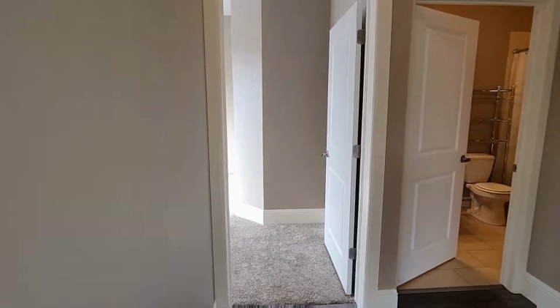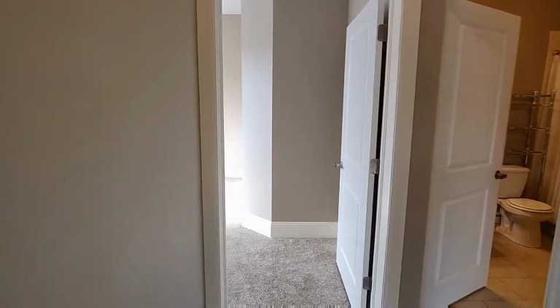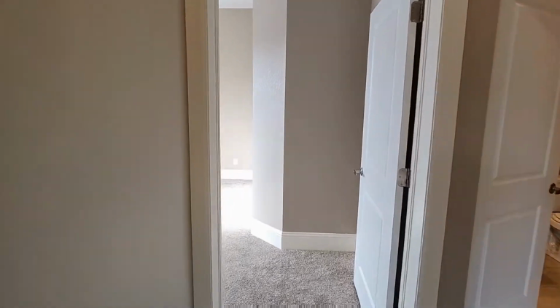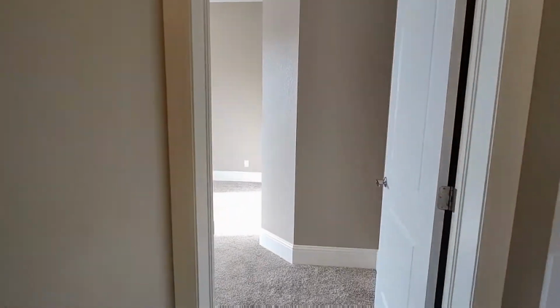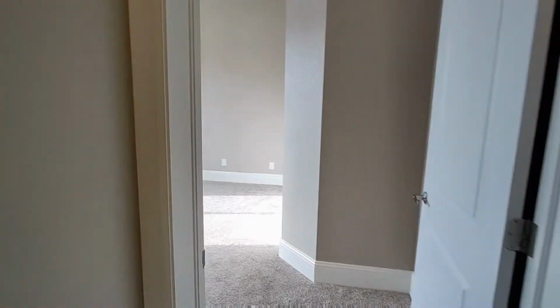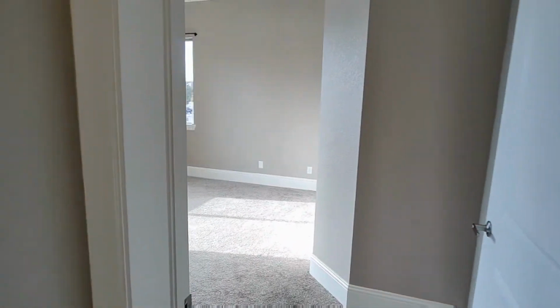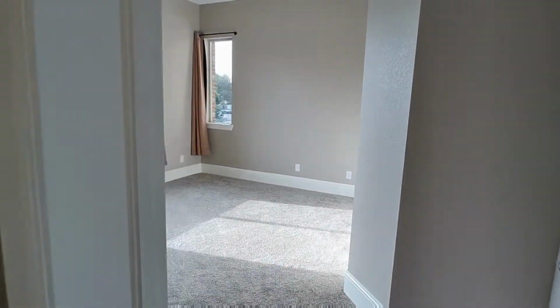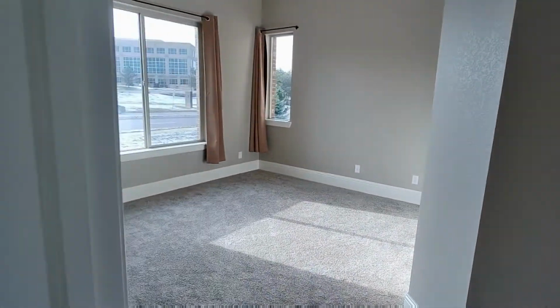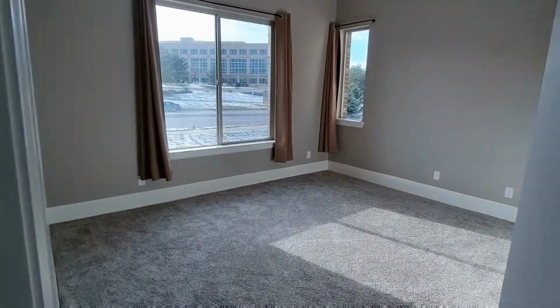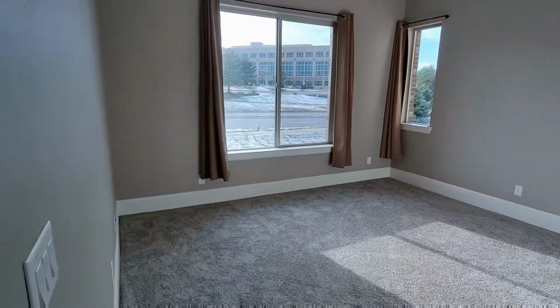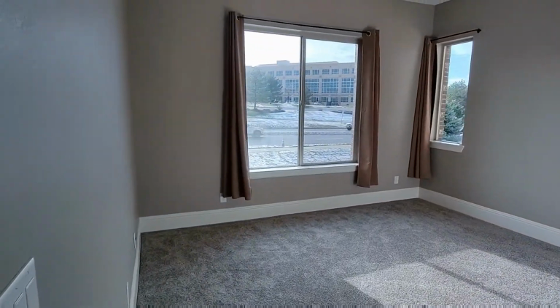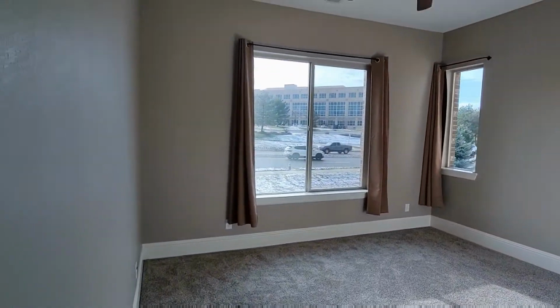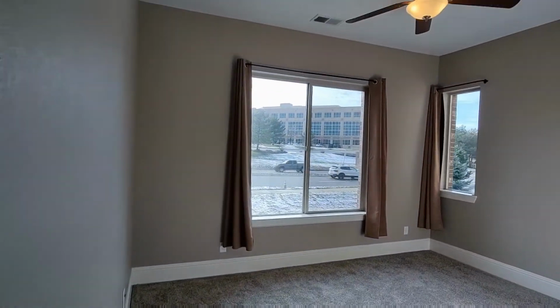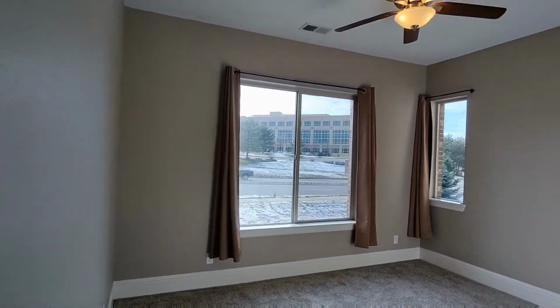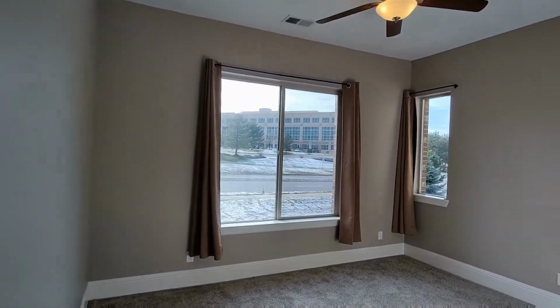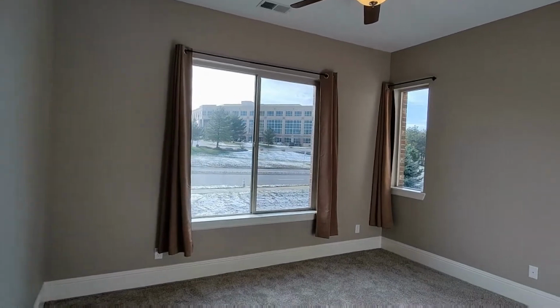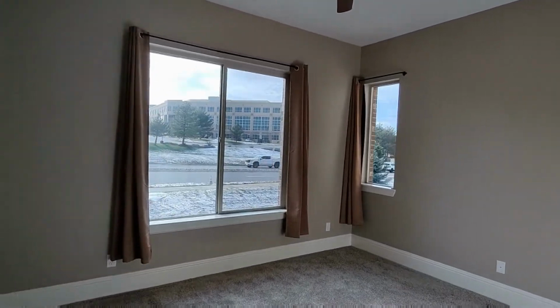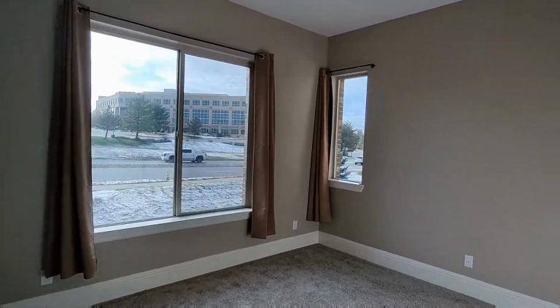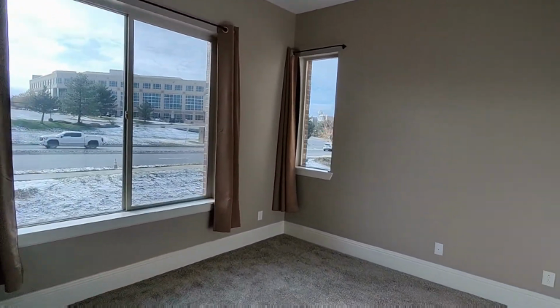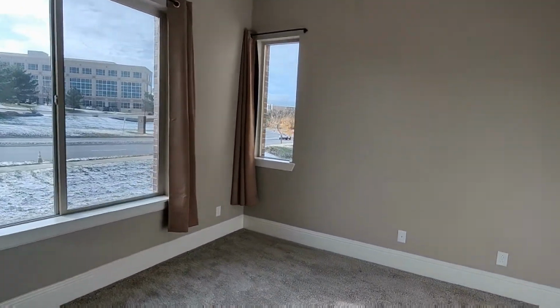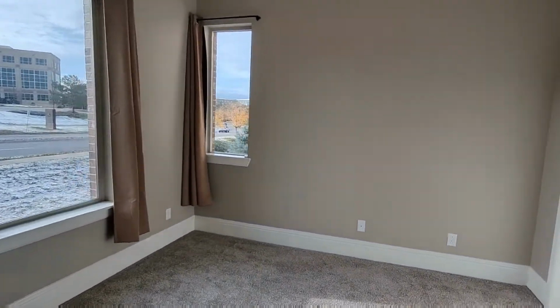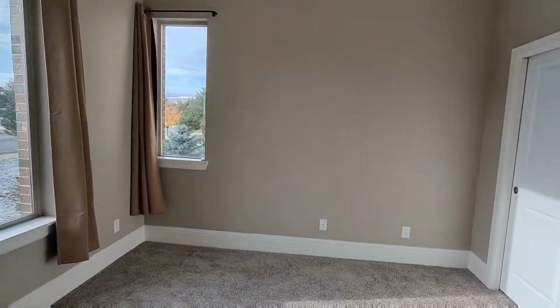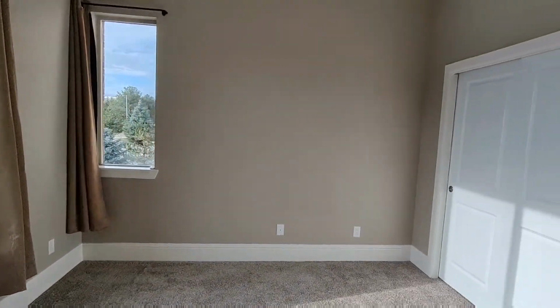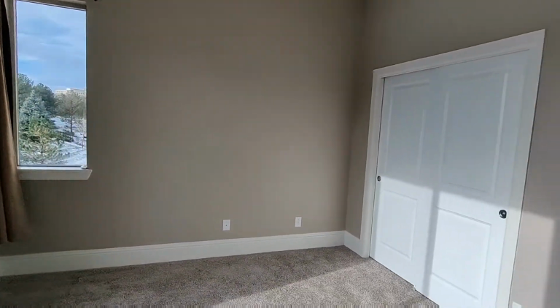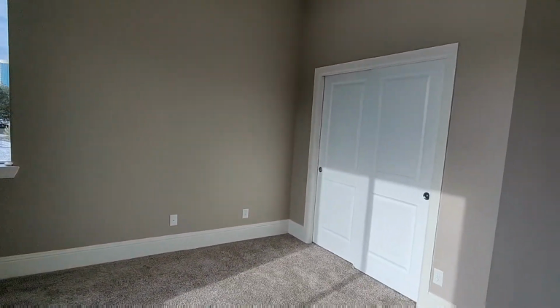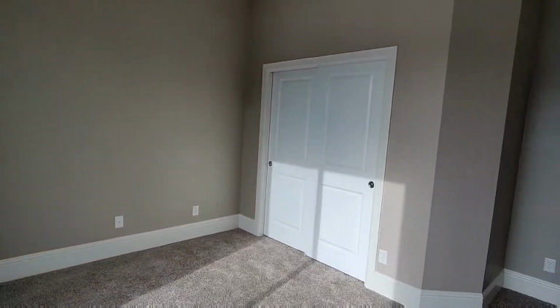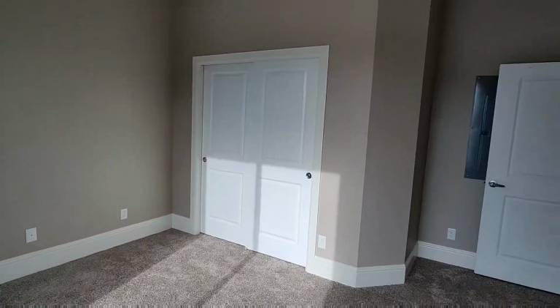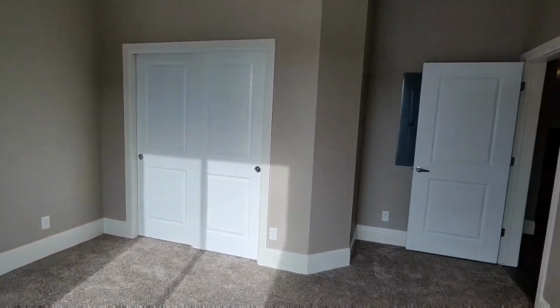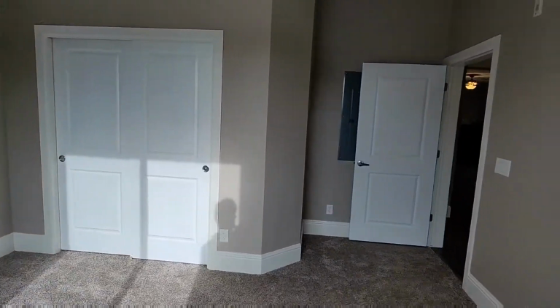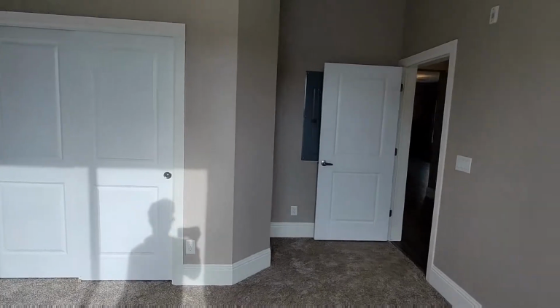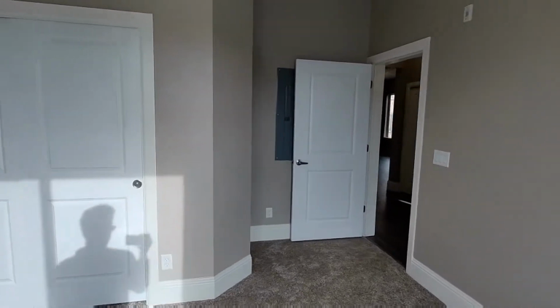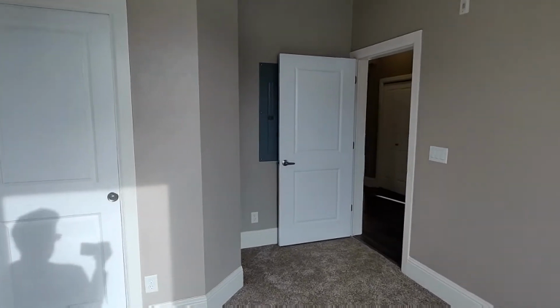Heading across the hall is going to be the second bedroom. This bedroom does have windows, one of which is west facing, allowing for plenty of evening natural light.